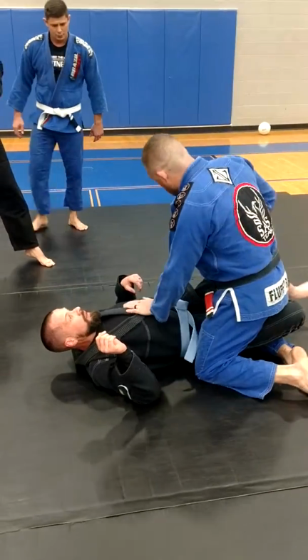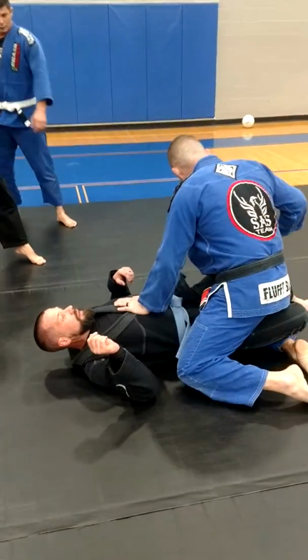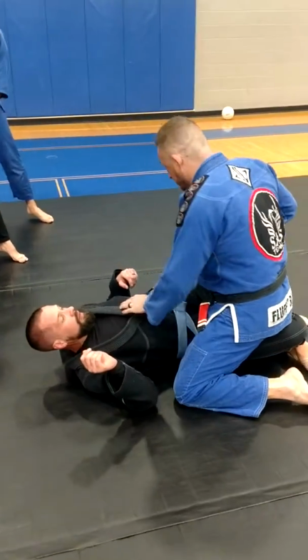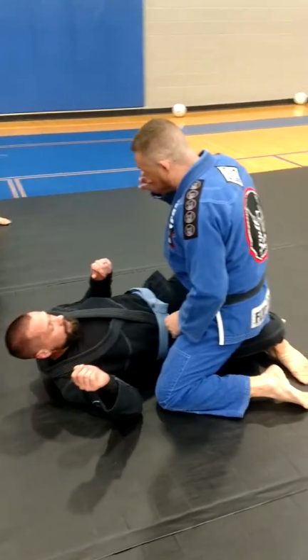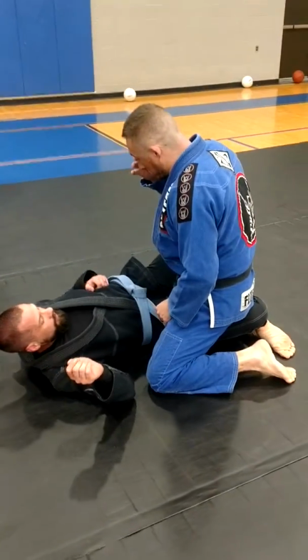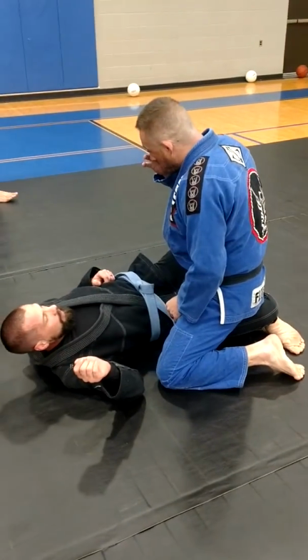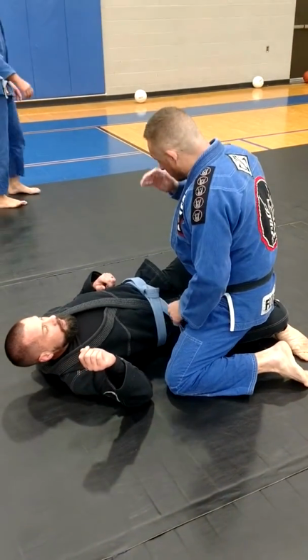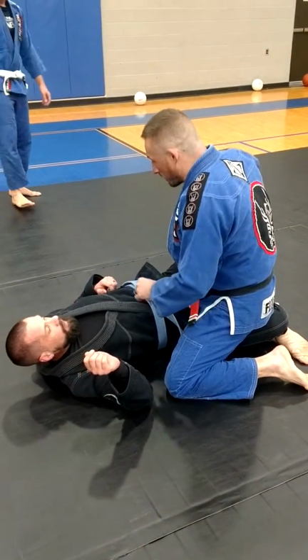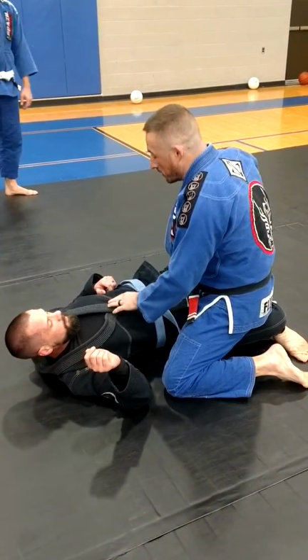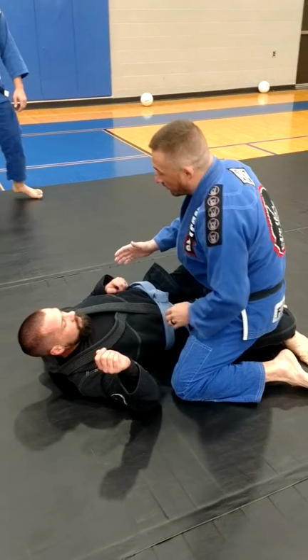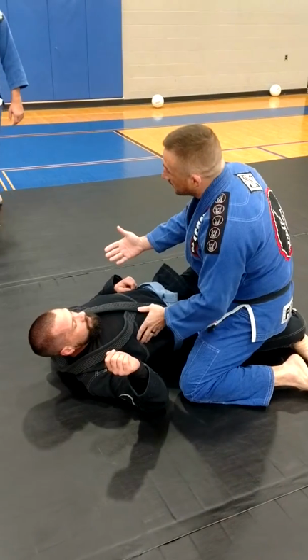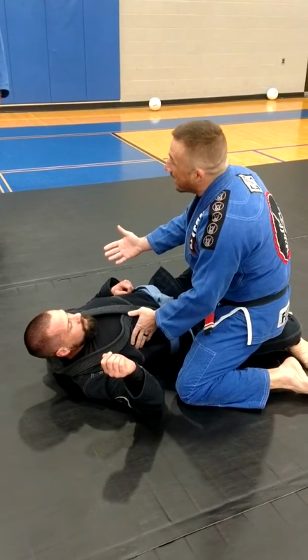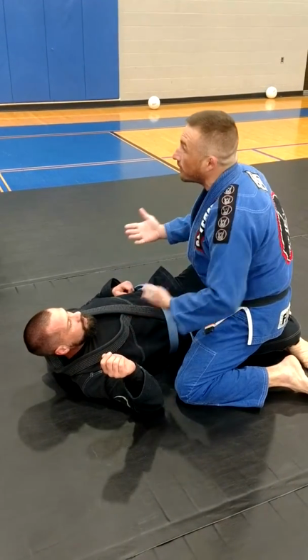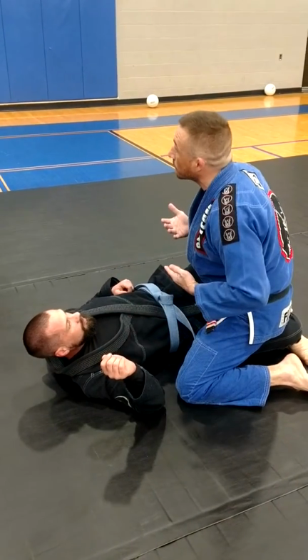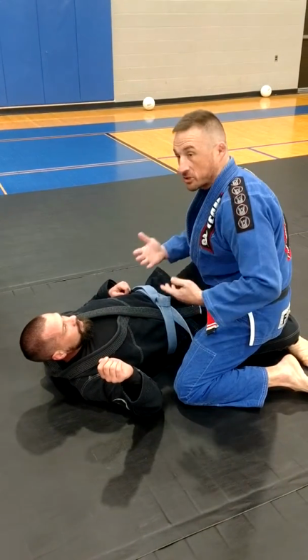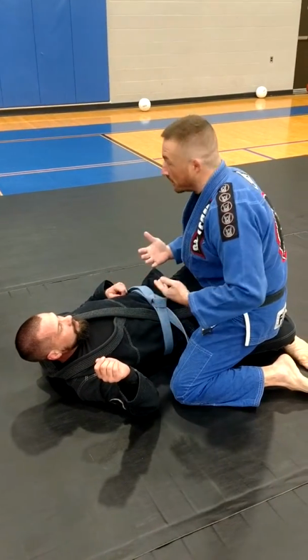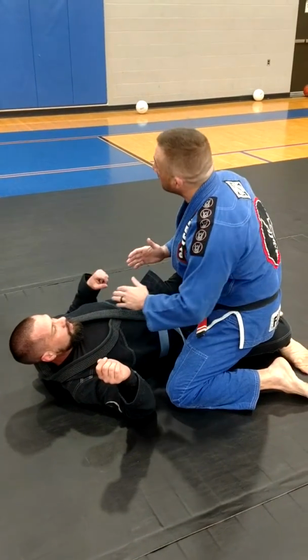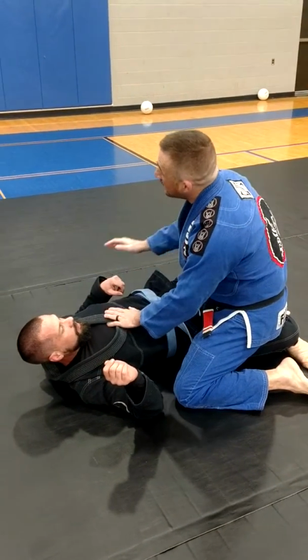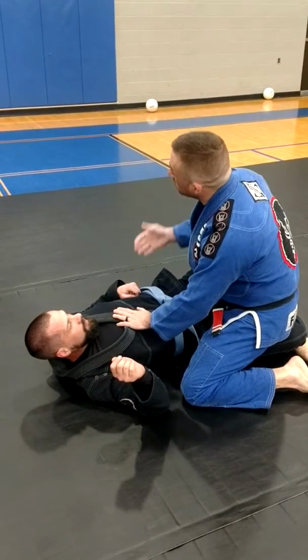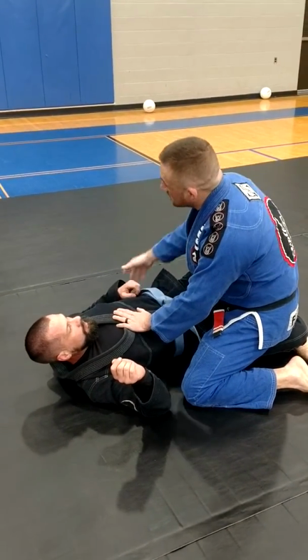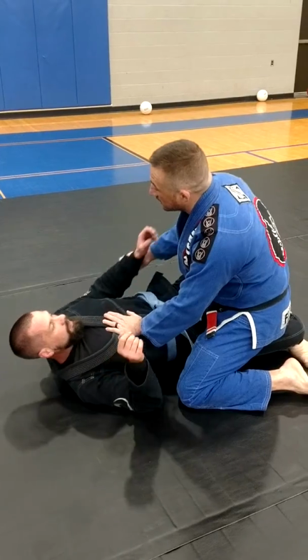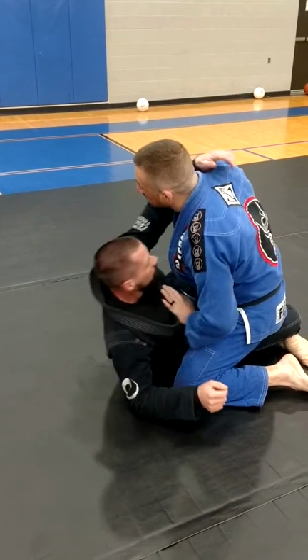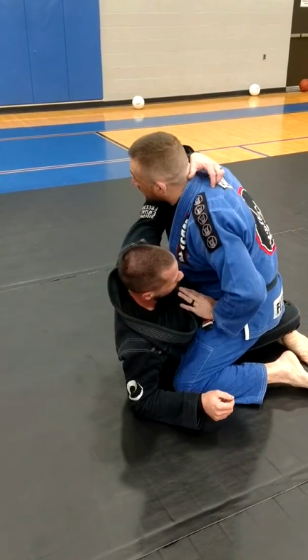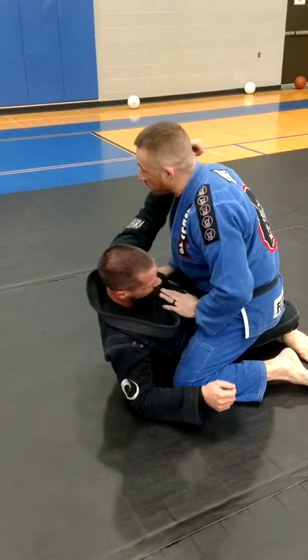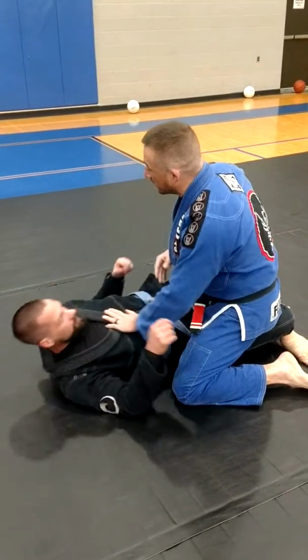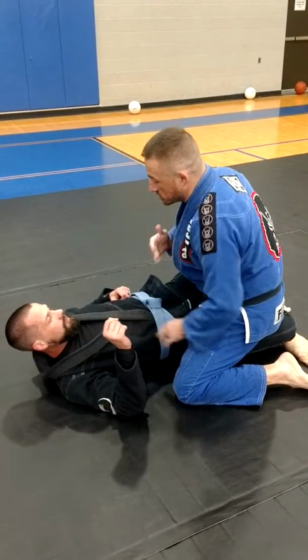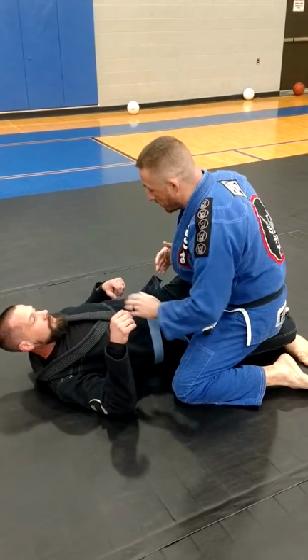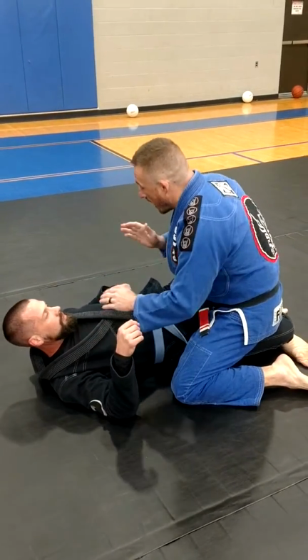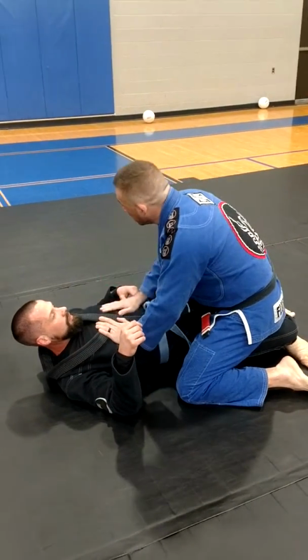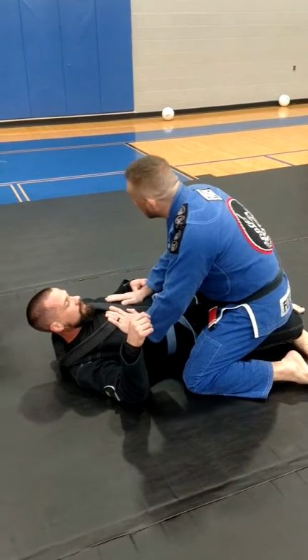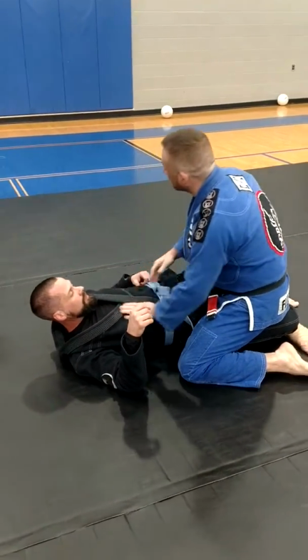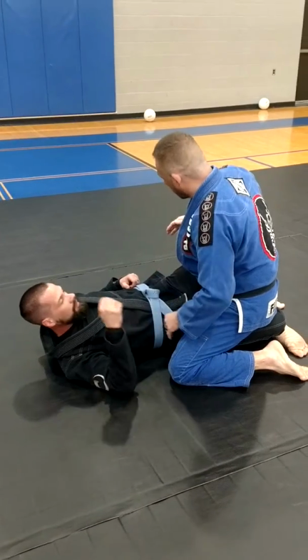Adam locks into half guard. A couple of things to remember from here: I don't want to allow Adam to come up. When he starts coming up, he gets into a good position to get a good push on him — maybe a good sweep. I want to make sure I'm down and low in pressure.